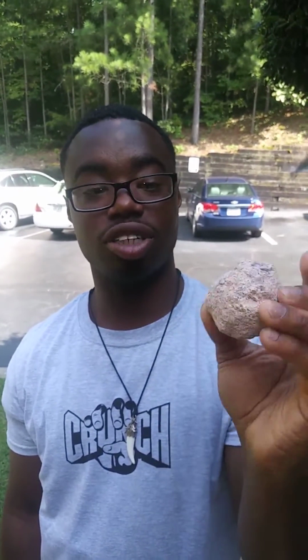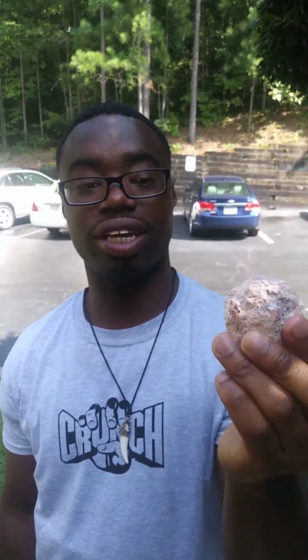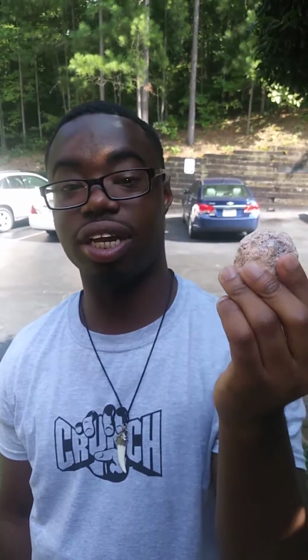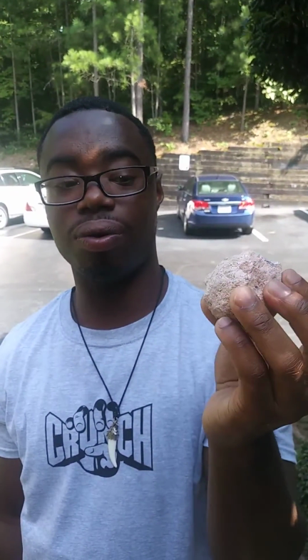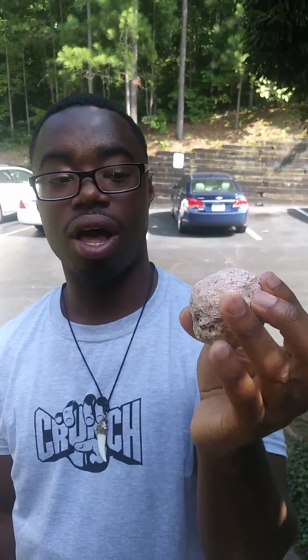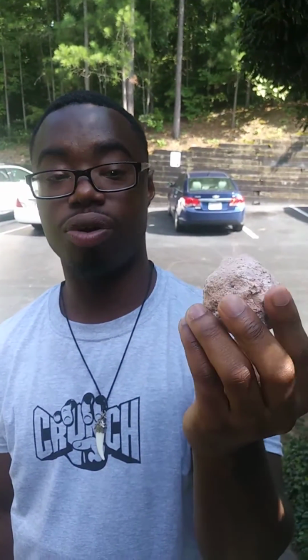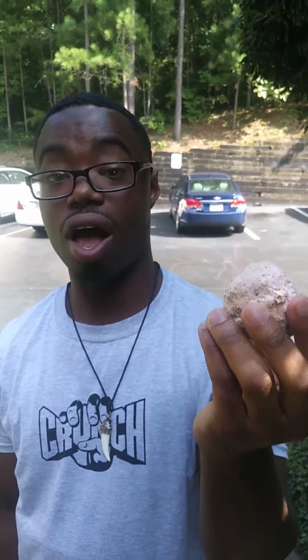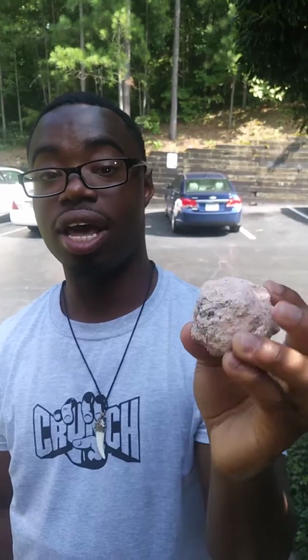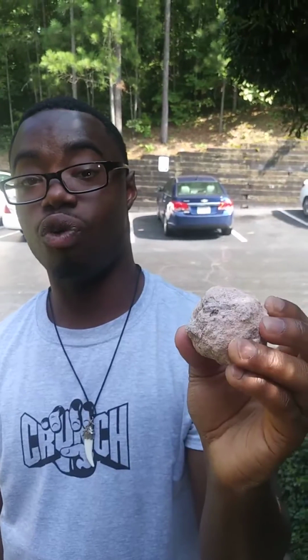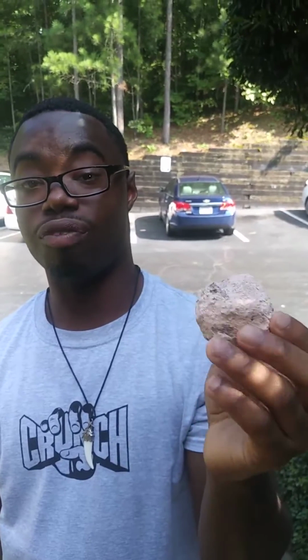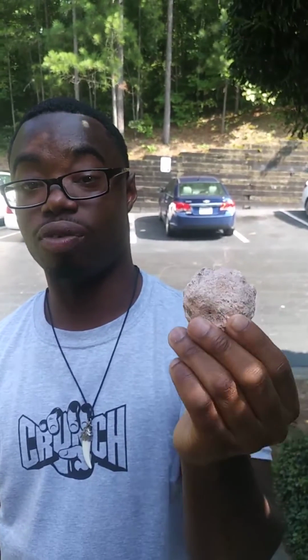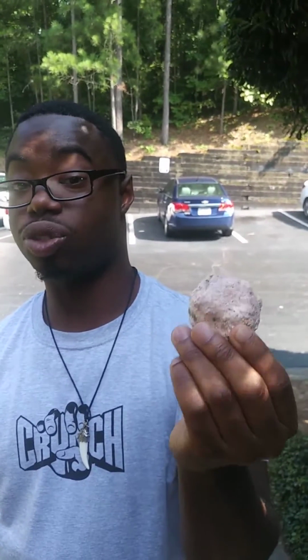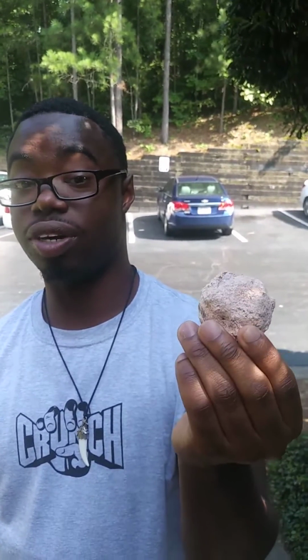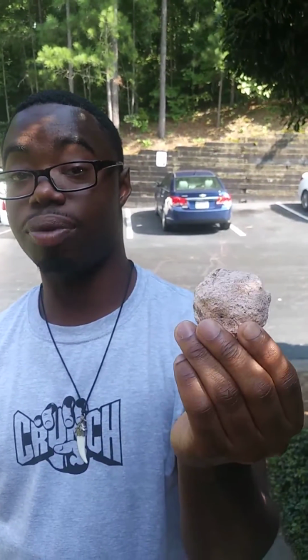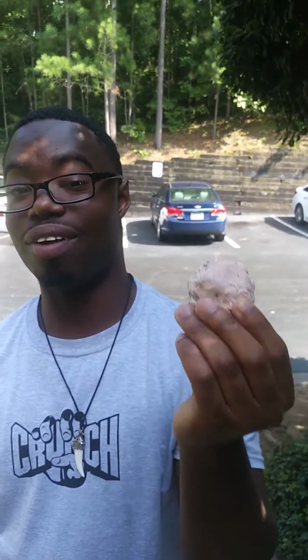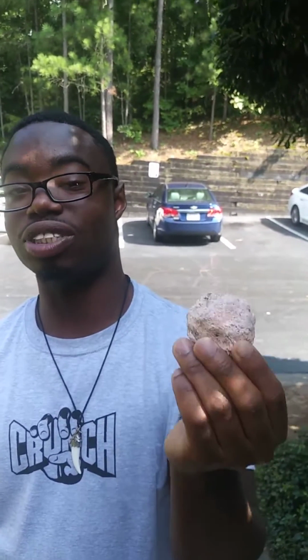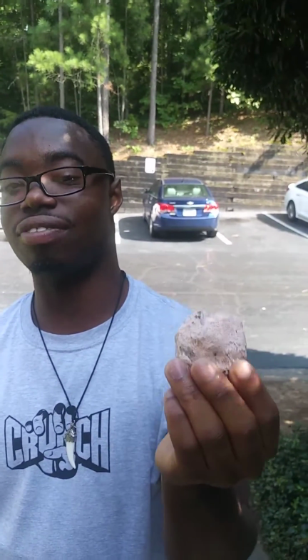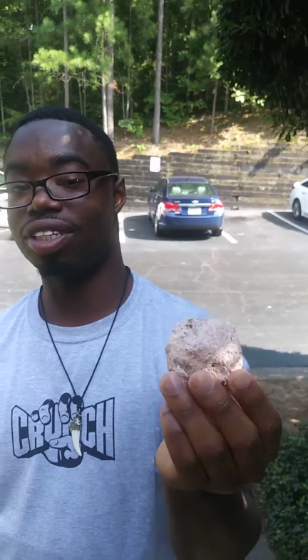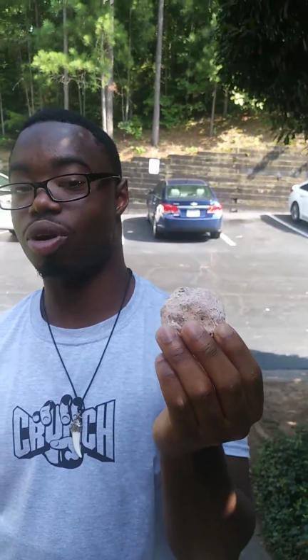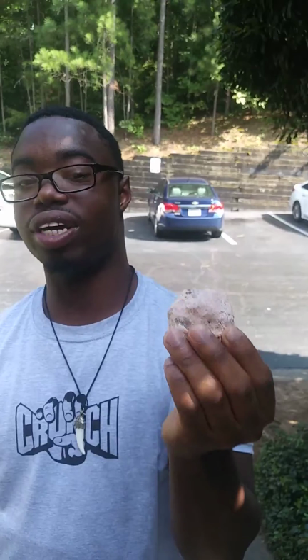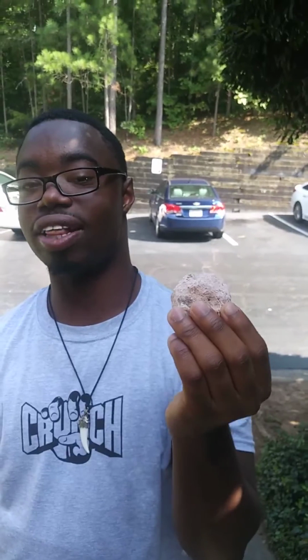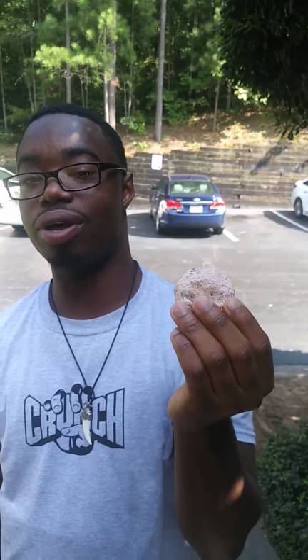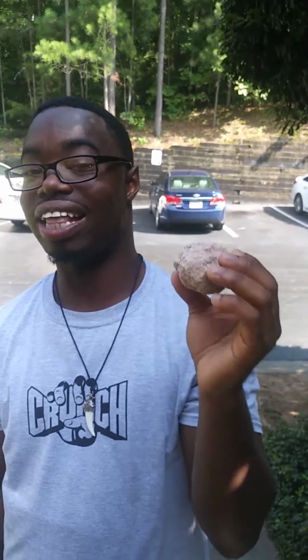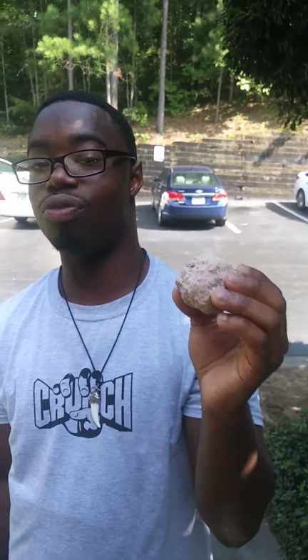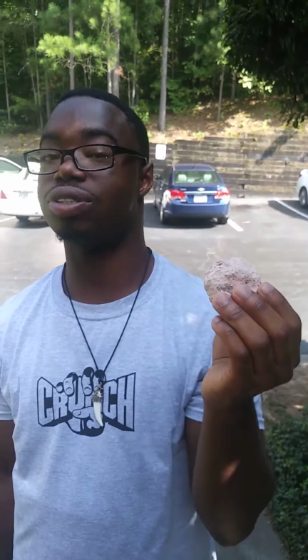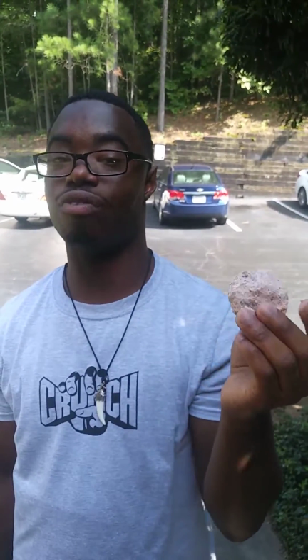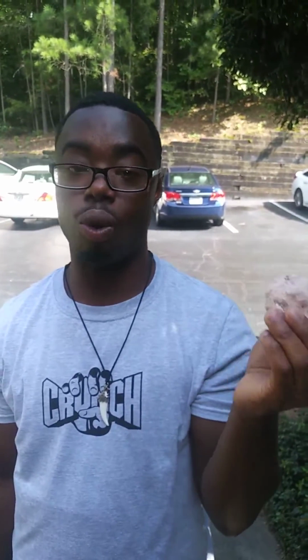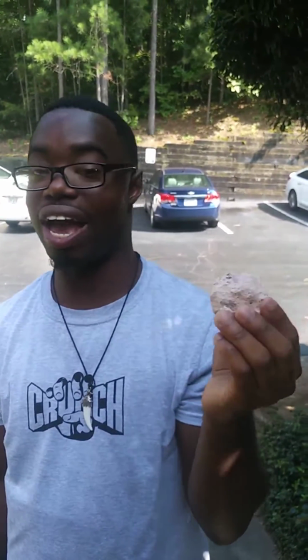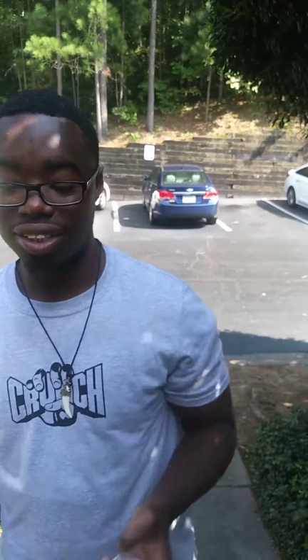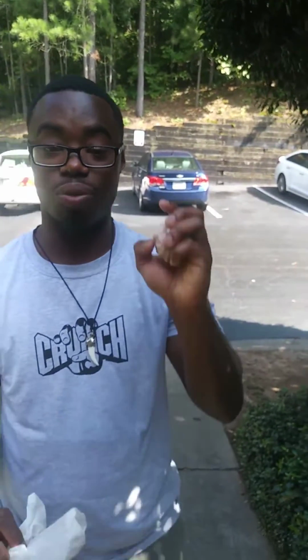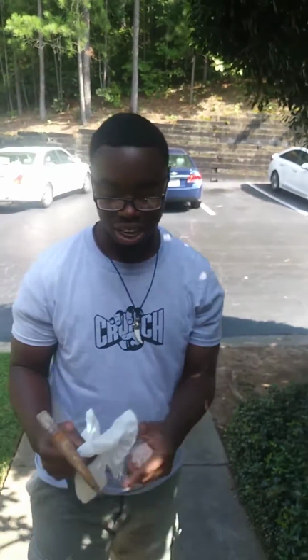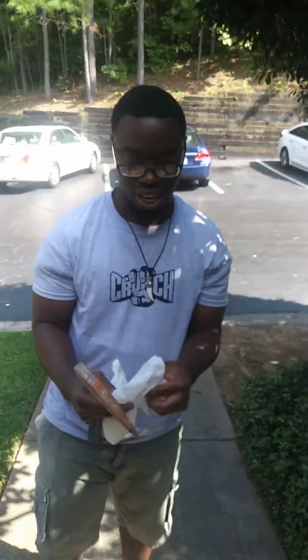Geodes are basically these cylindrical spherical rocks that form during volcanic eruptions or sedimentary environments, and they have crystals inside of them. So what we're going to be doing is cracking these open — they have beautiful crystals inside, full of quartz or agate.